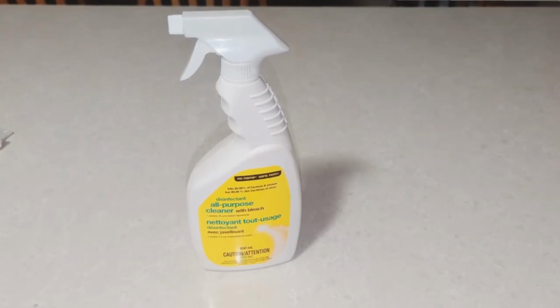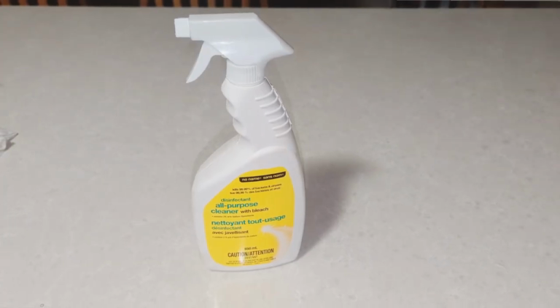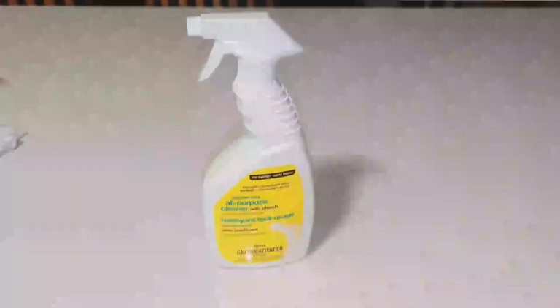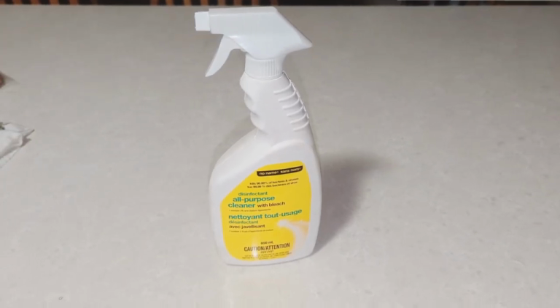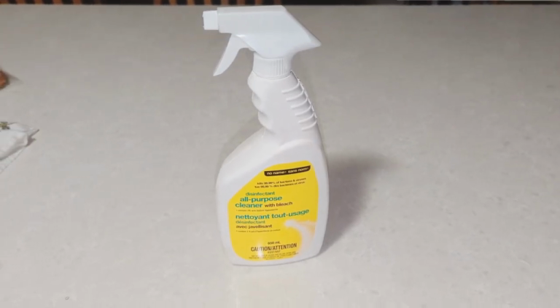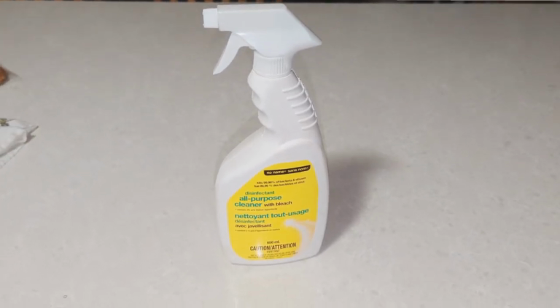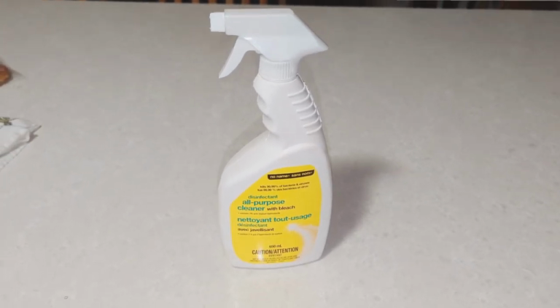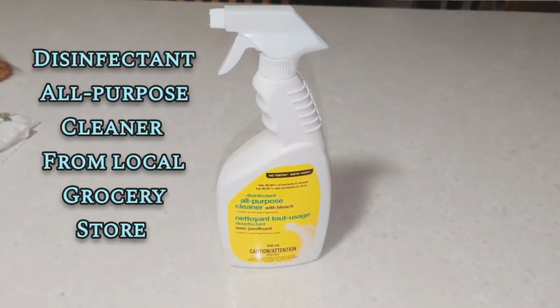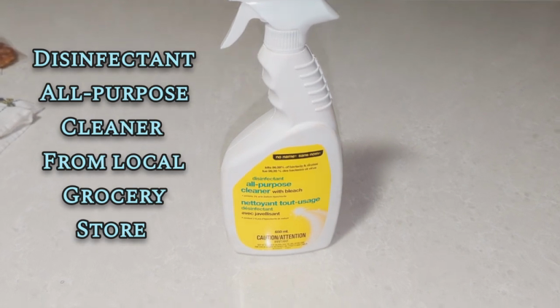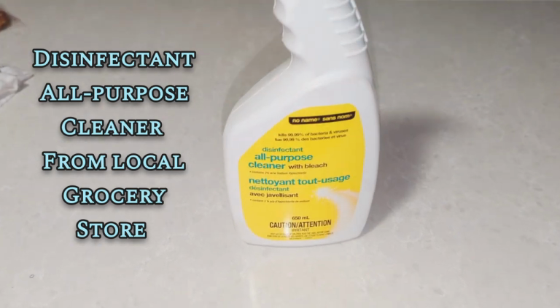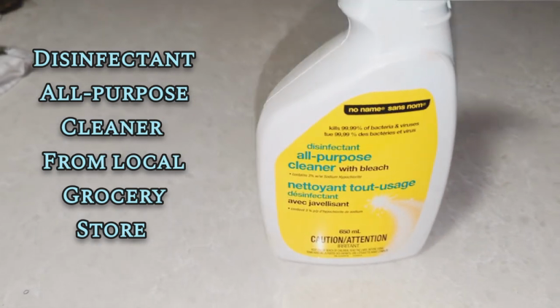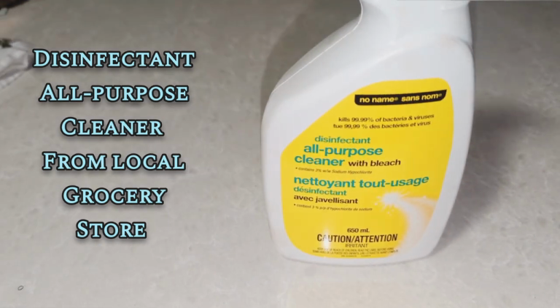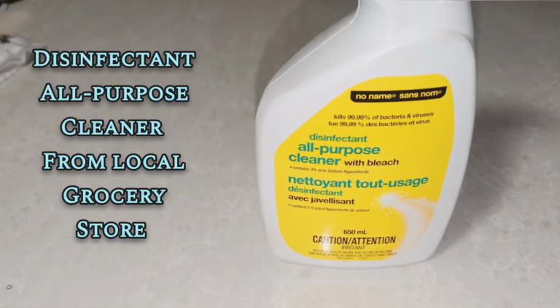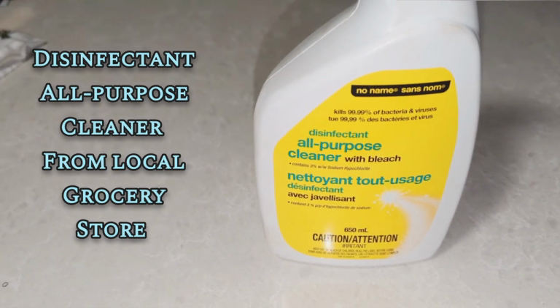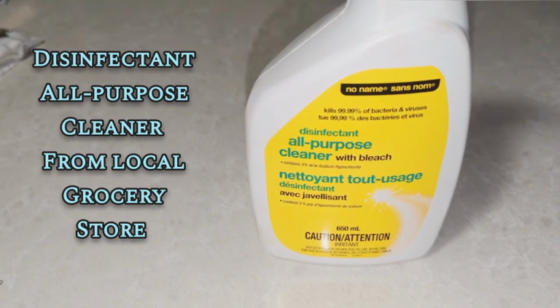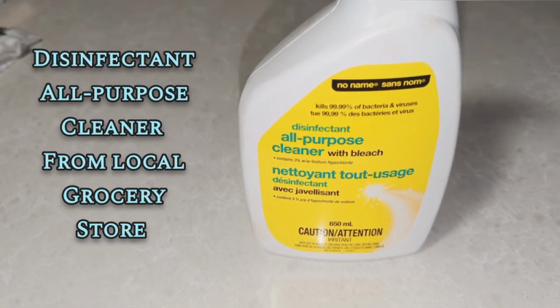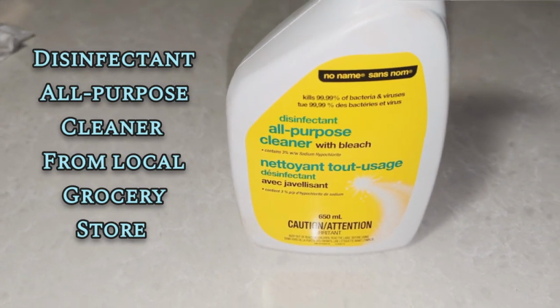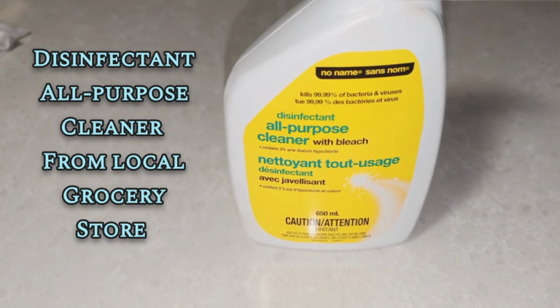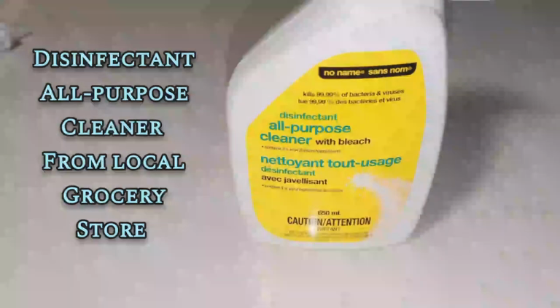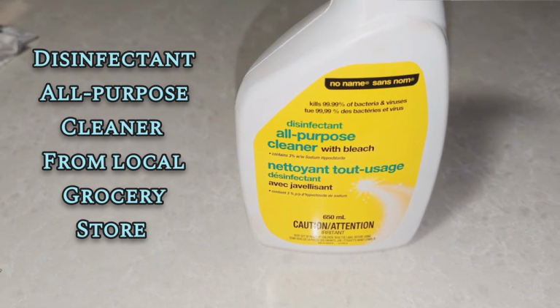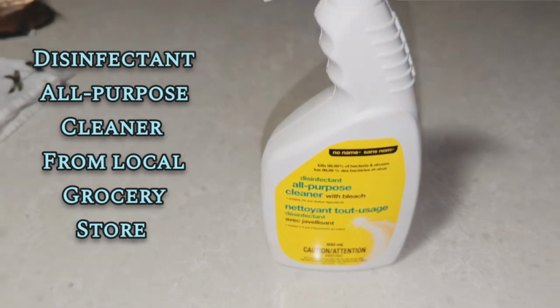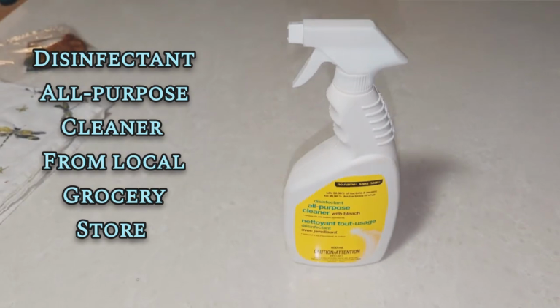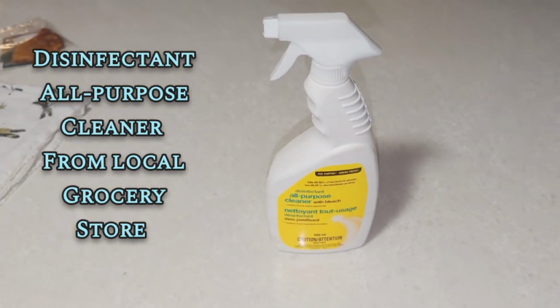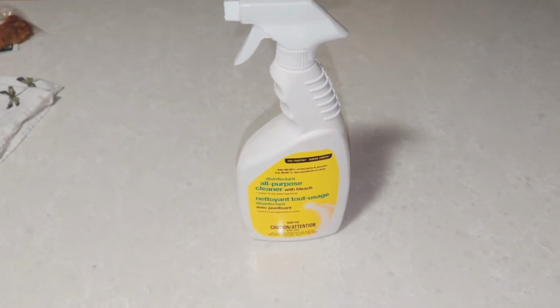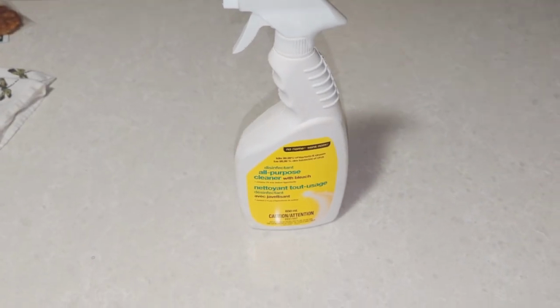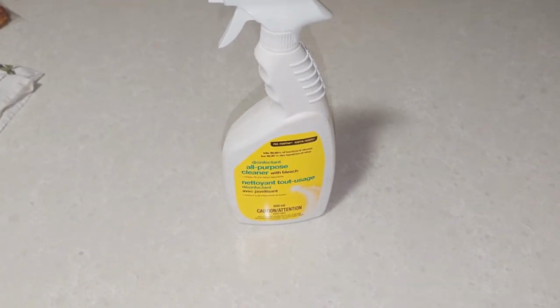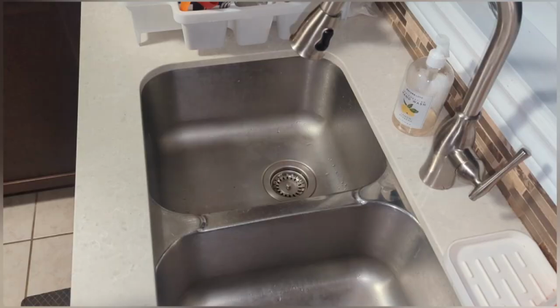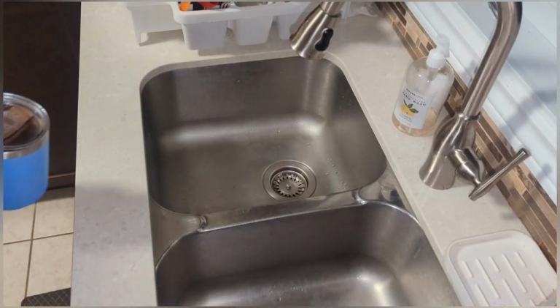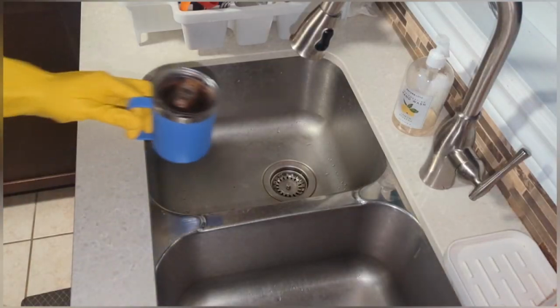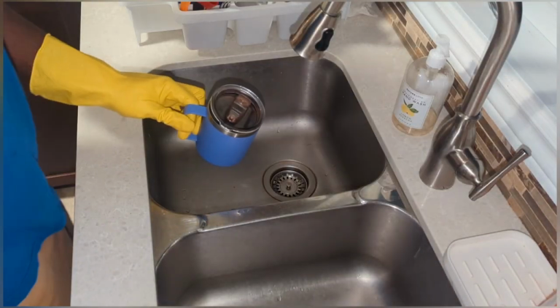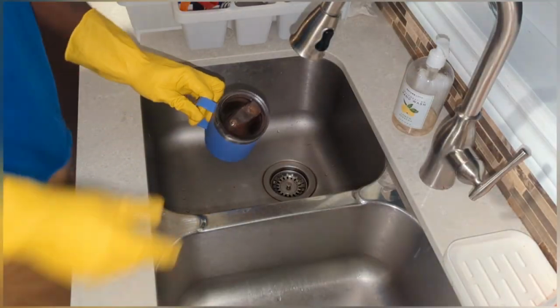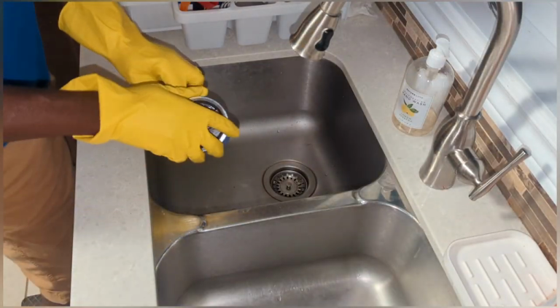To do this, I'm not going to get into anything that's too complicated. I'm going to use this known-name all-purpose cleaner. This is the least expensive cleaner on the shelf, but it does do the trick. And with that, let's go!